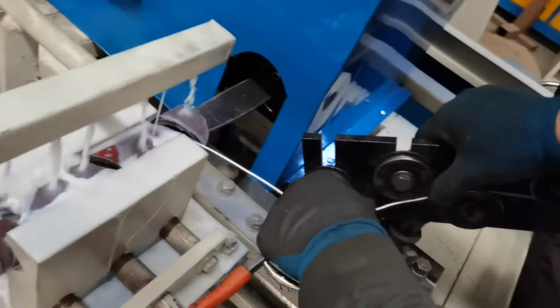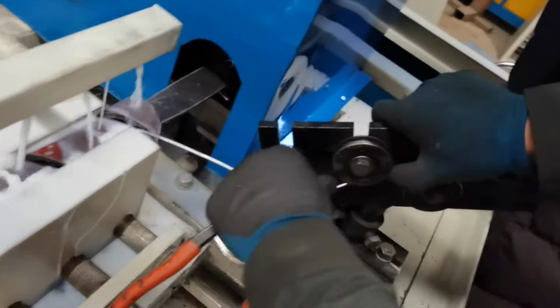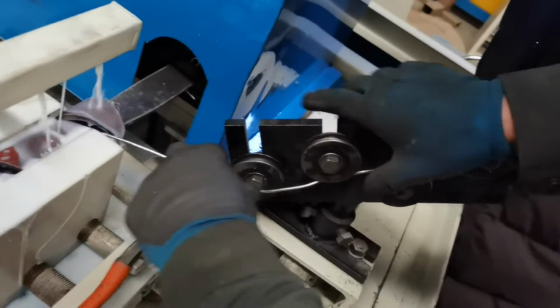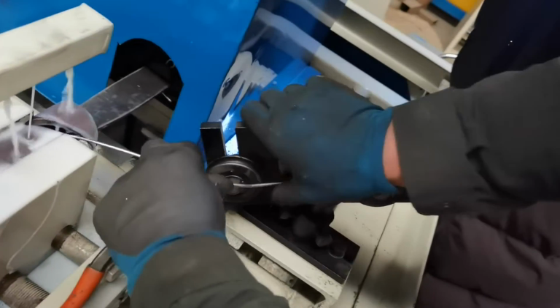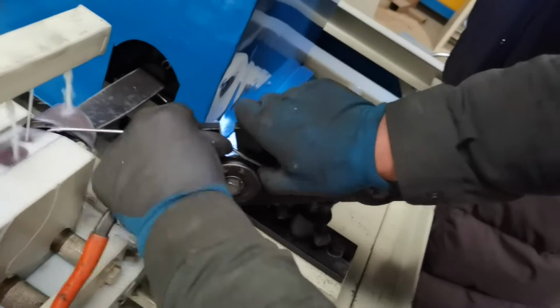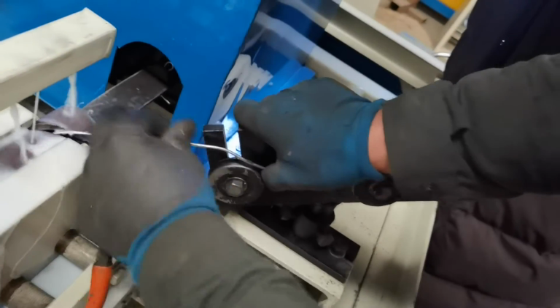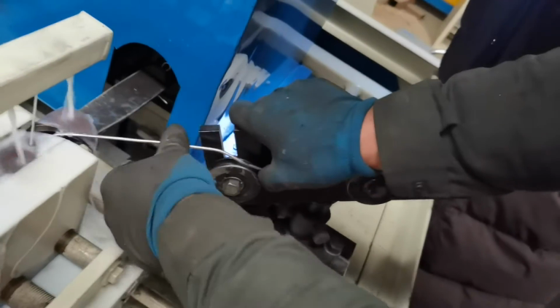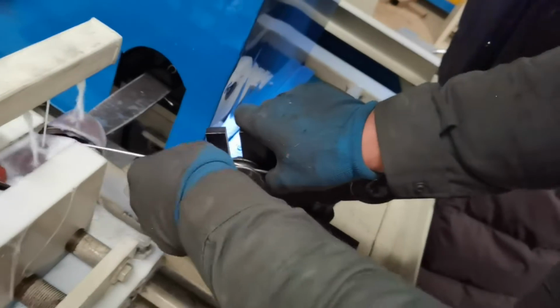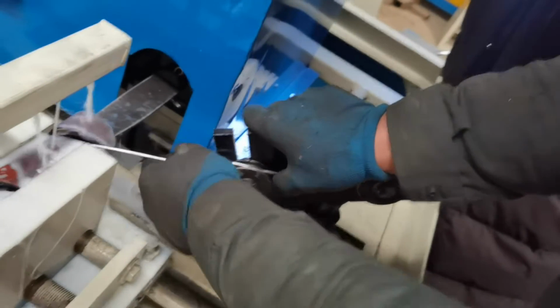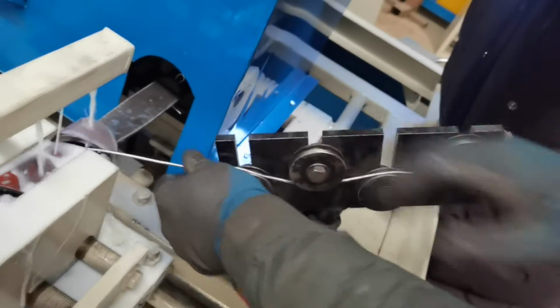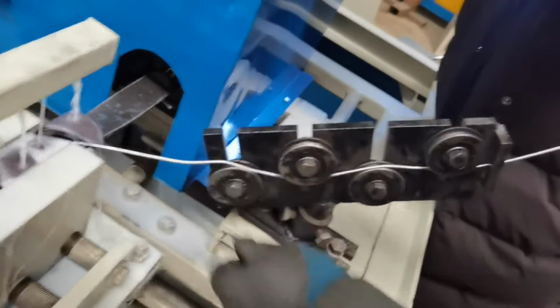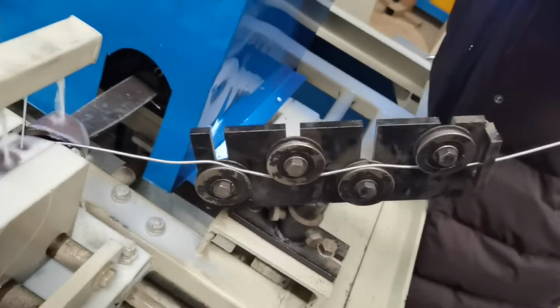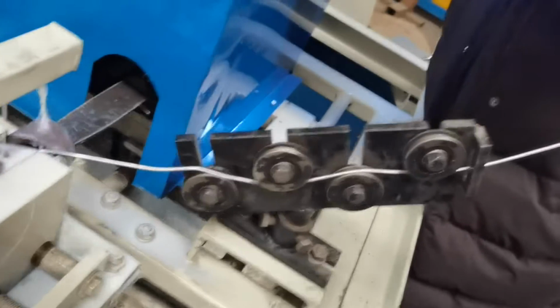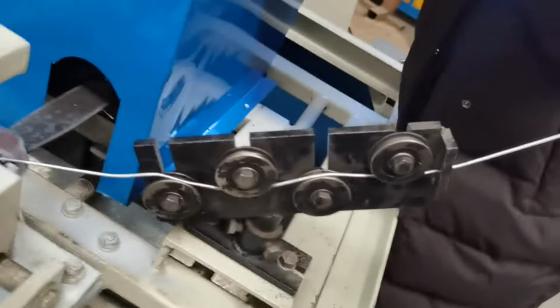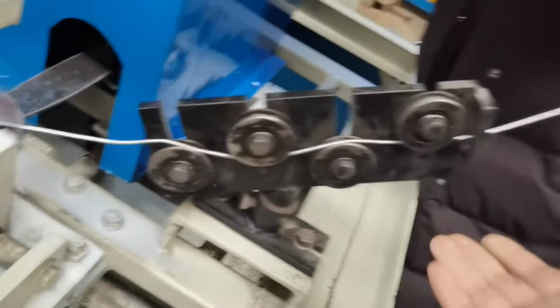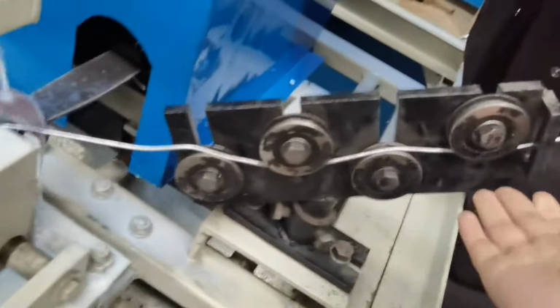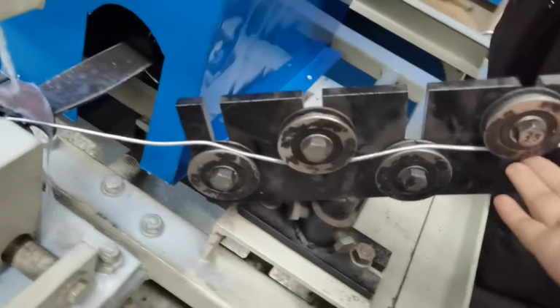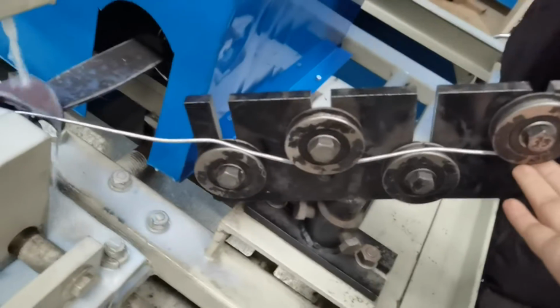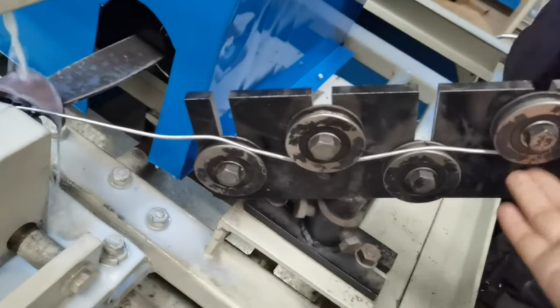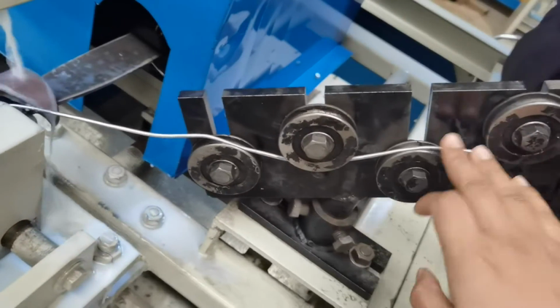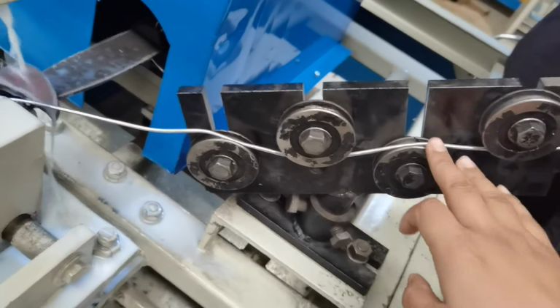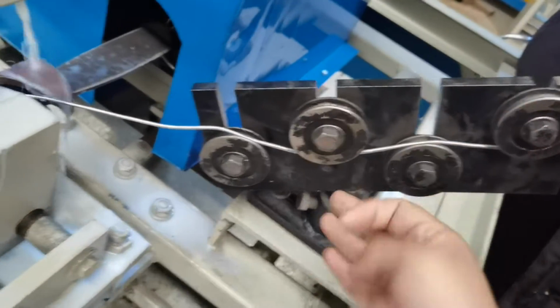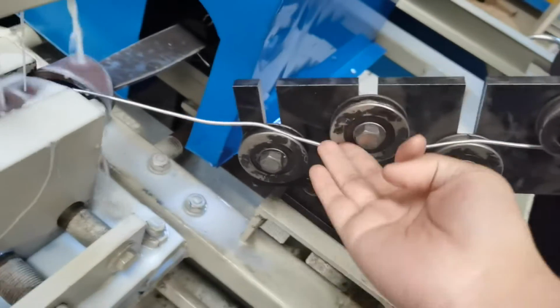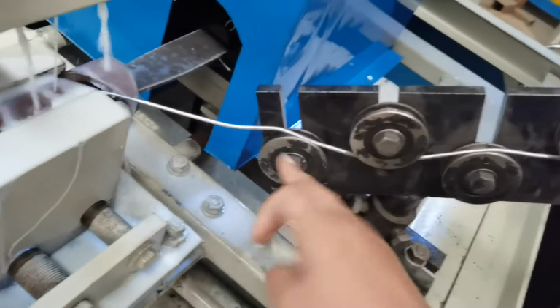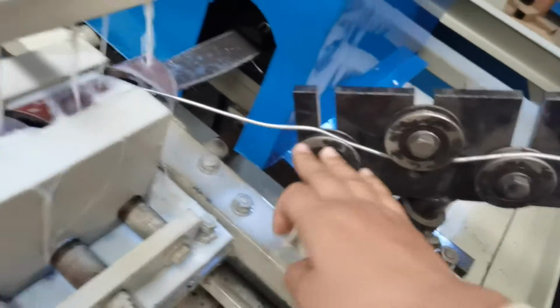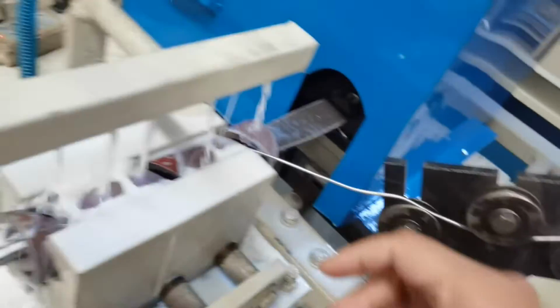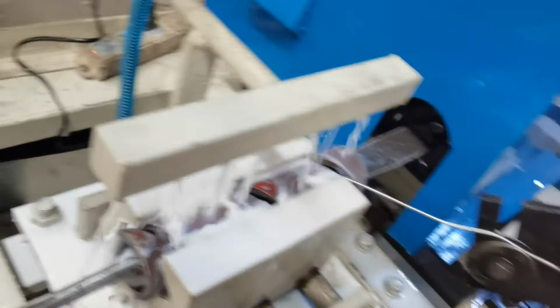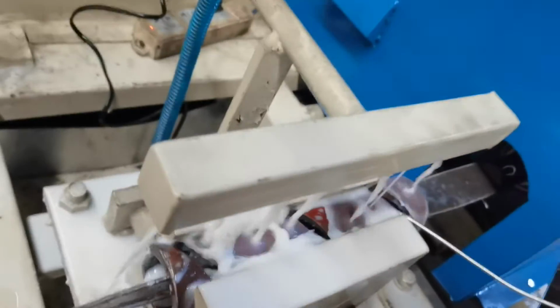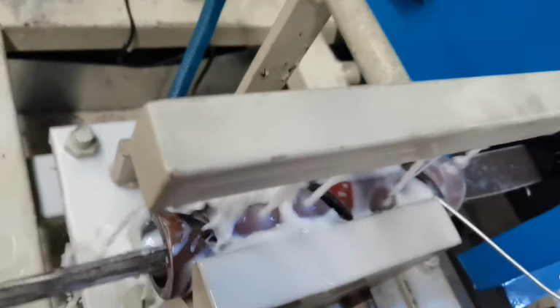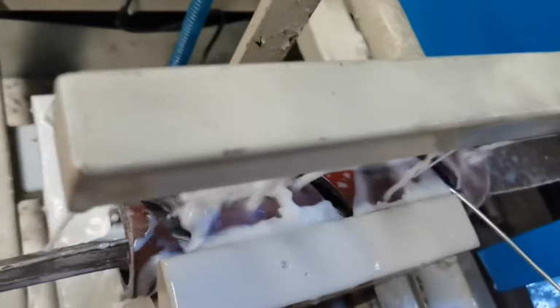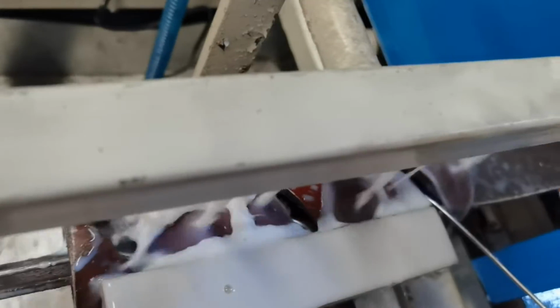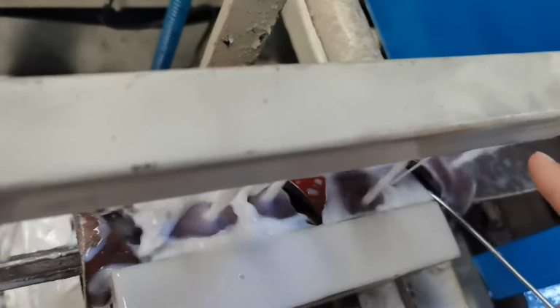You see? Bottom, top, bottom, top. And then come here.